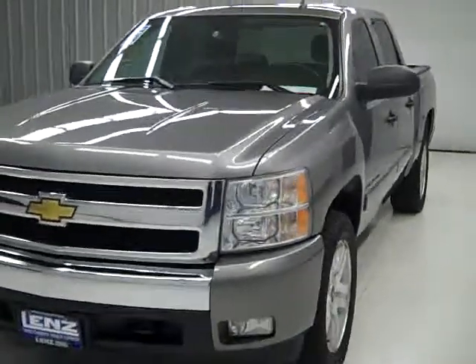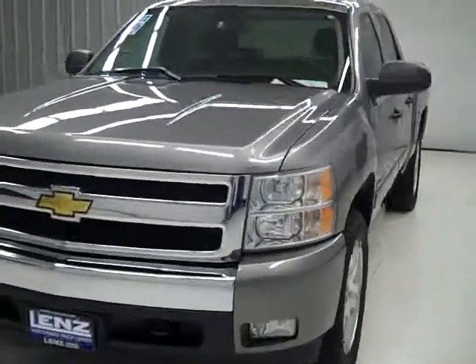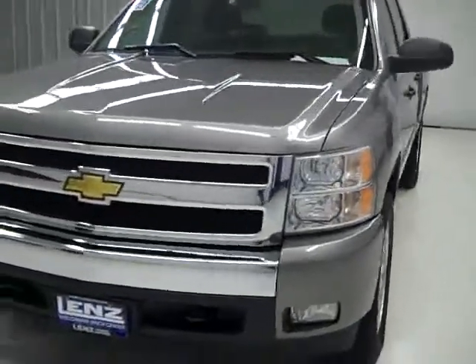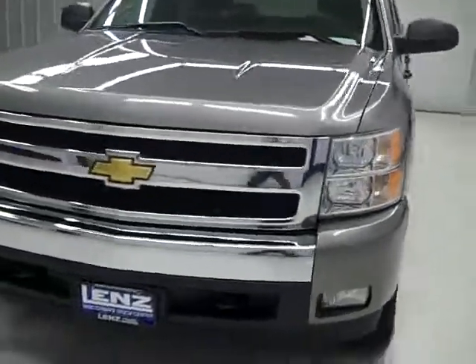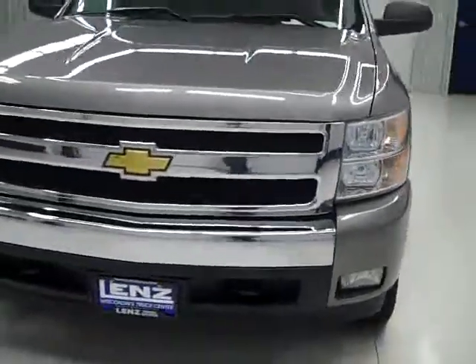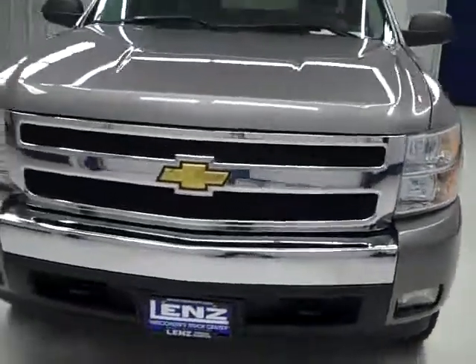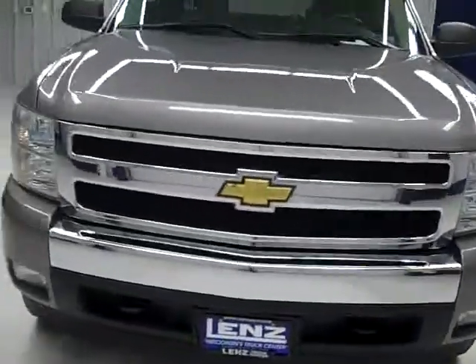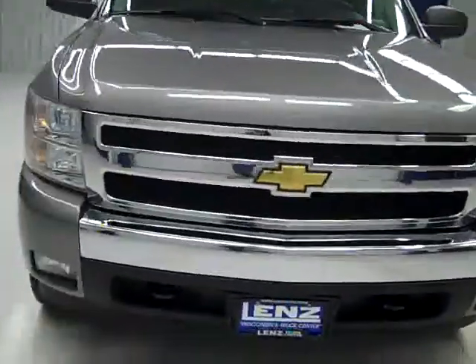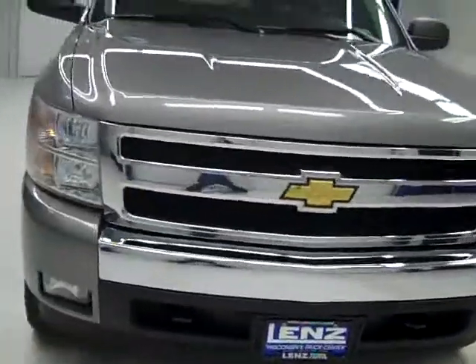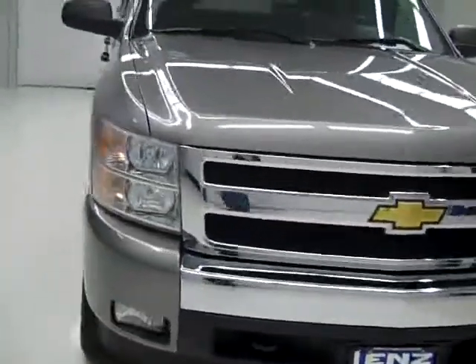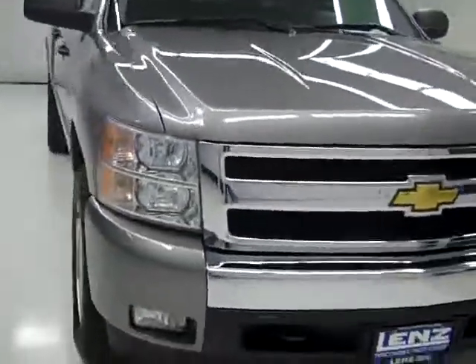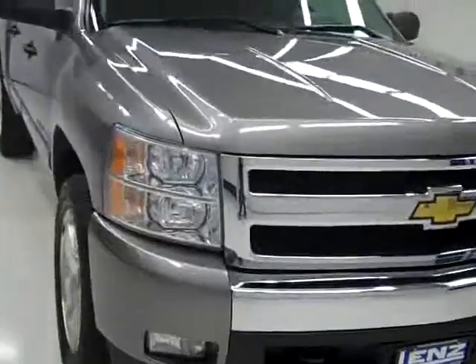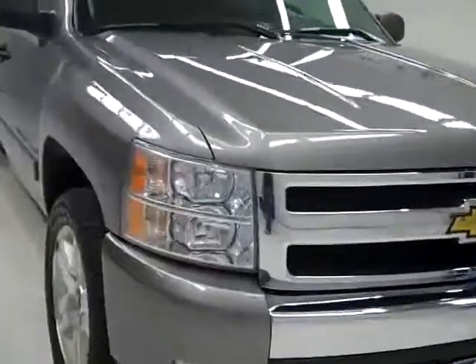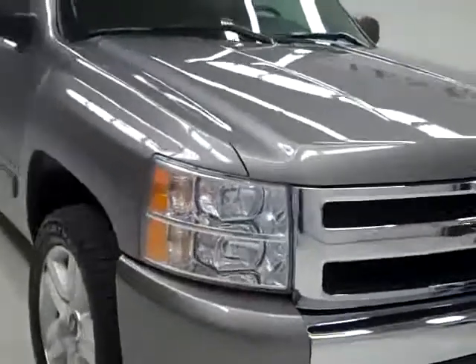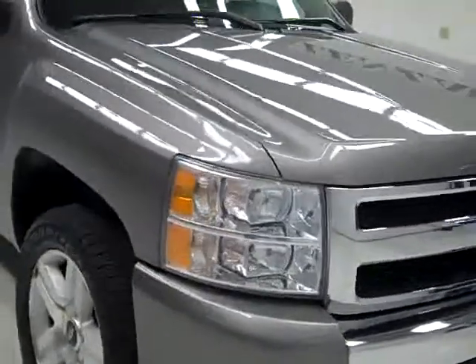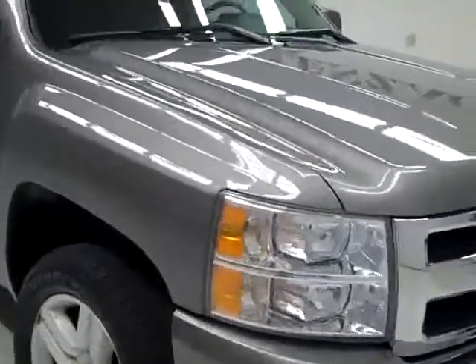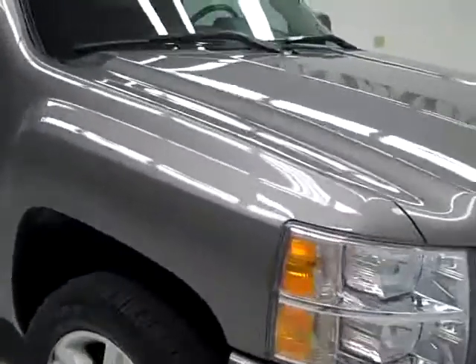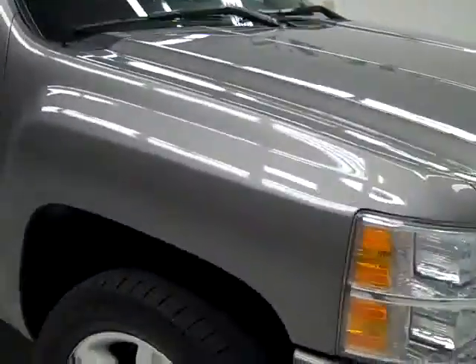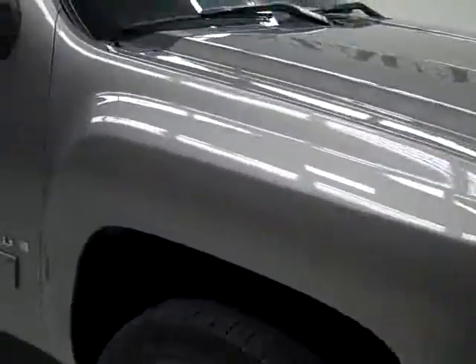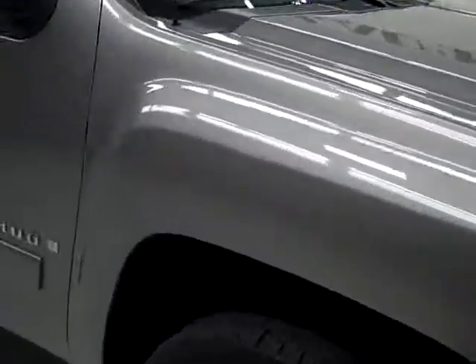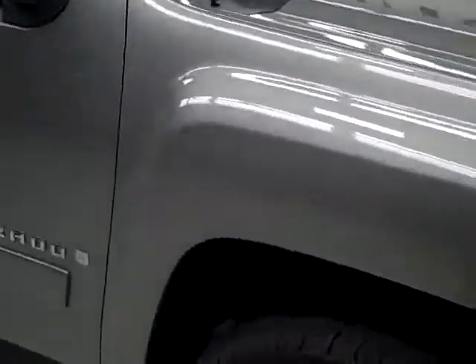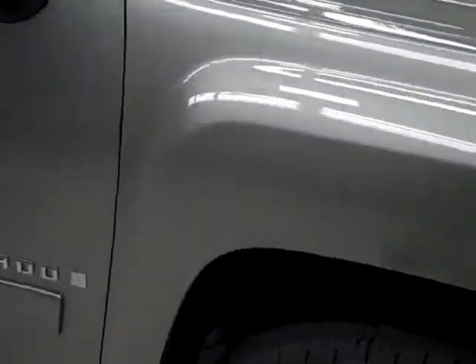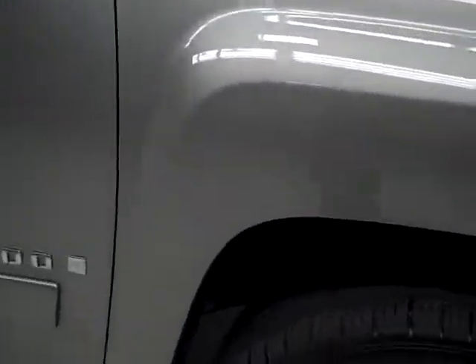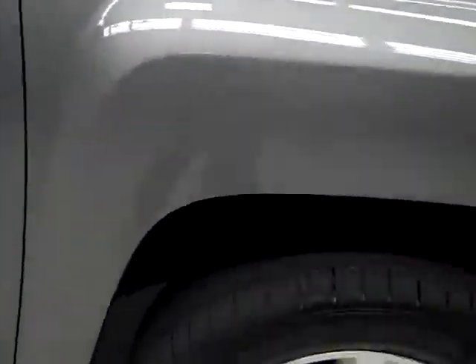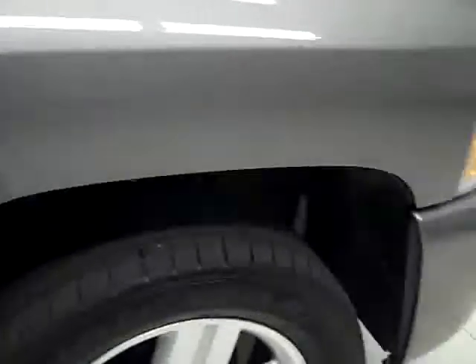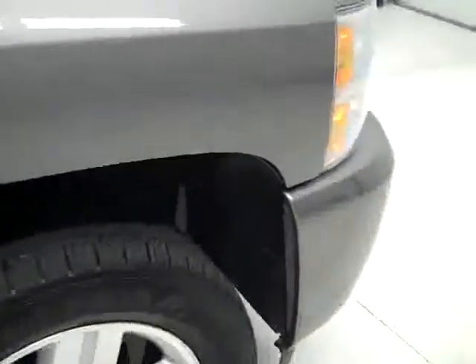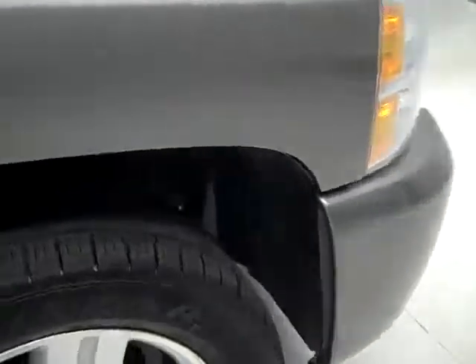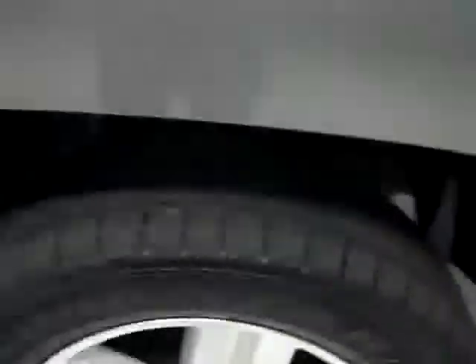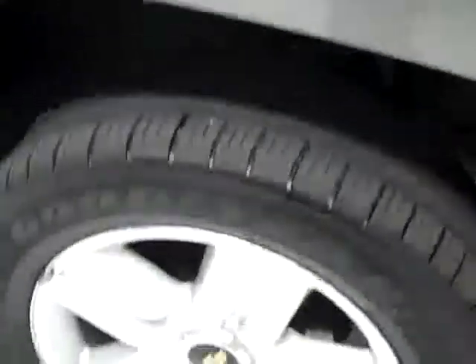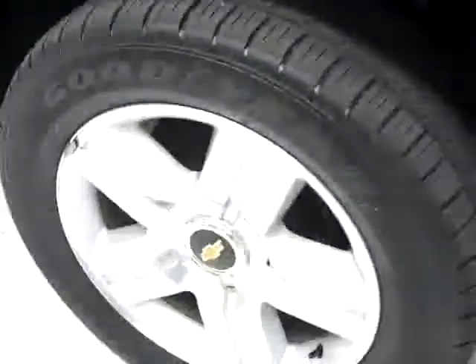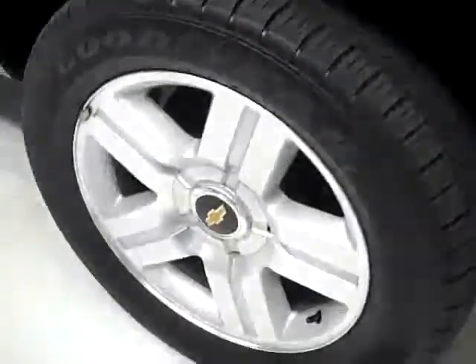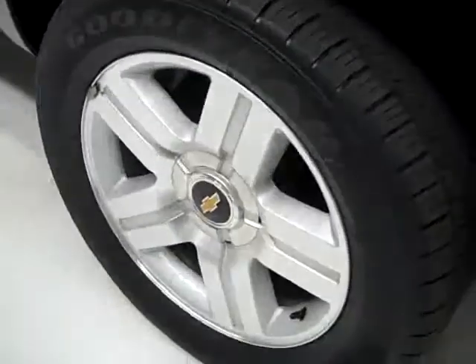This is stock number B547, a 2008 Chevy 1500 crew cab short box with the LT1 package. The color is greystone, with 19,000 miles and a 5.3 liter V8 engine.